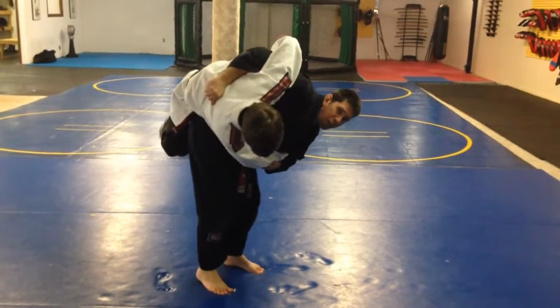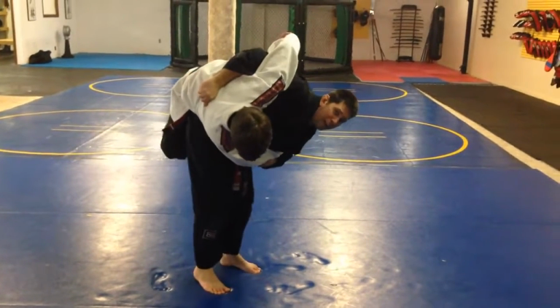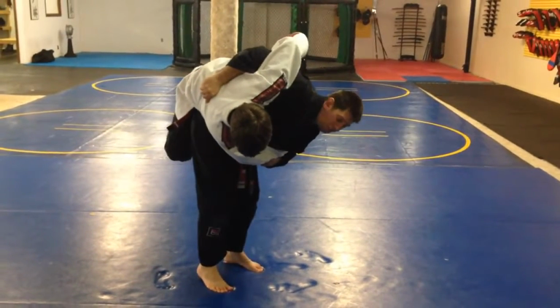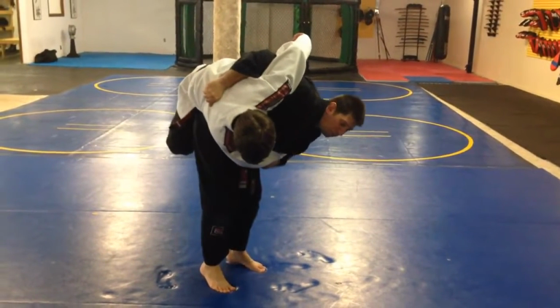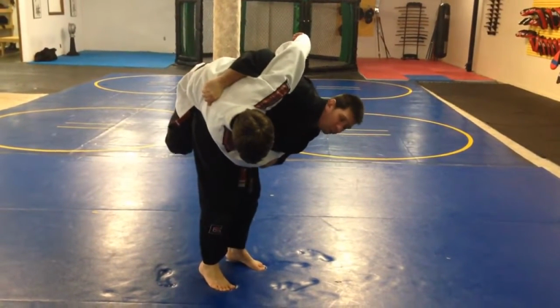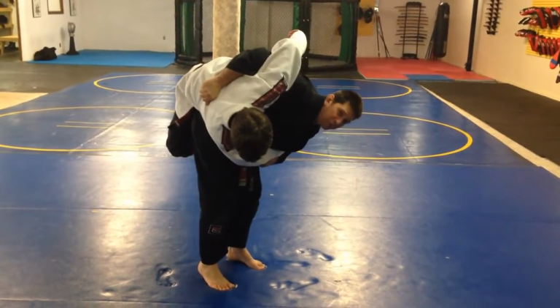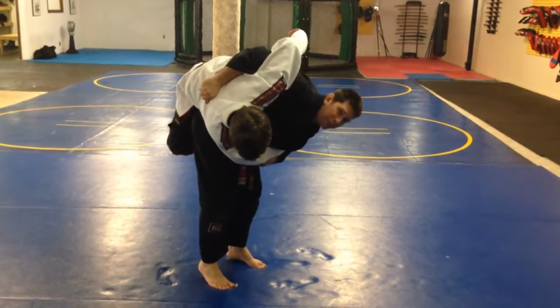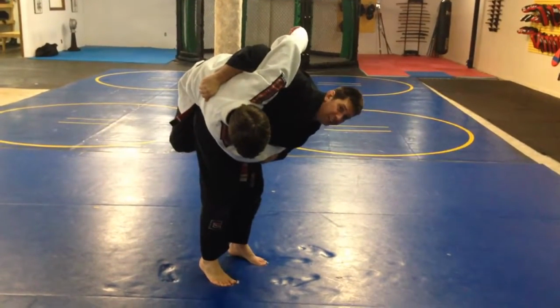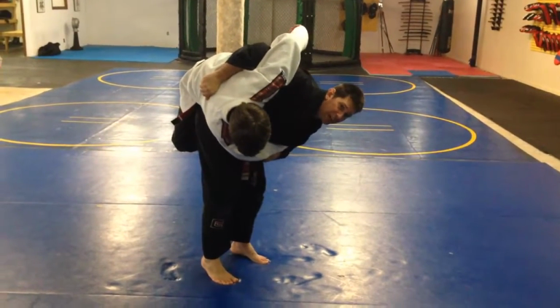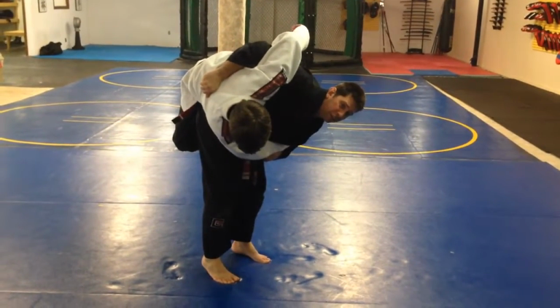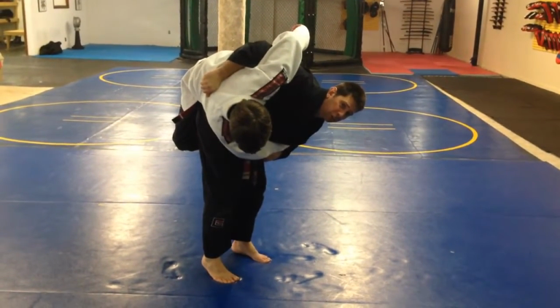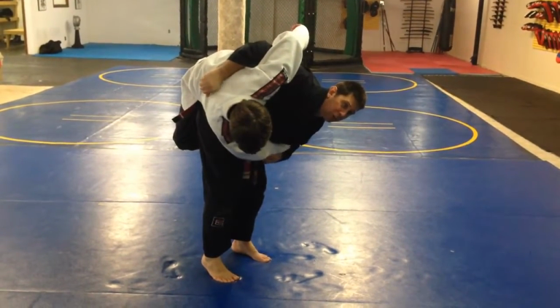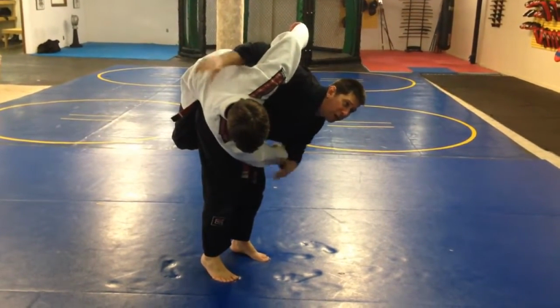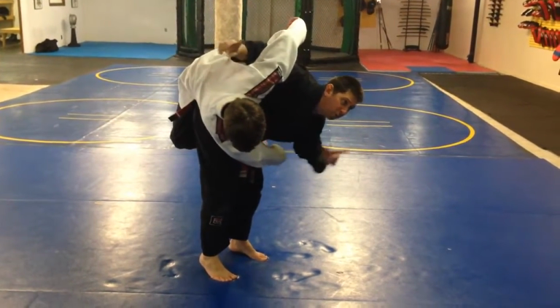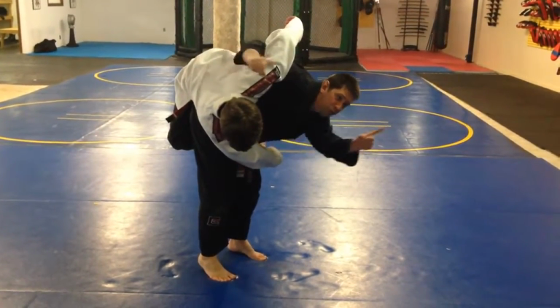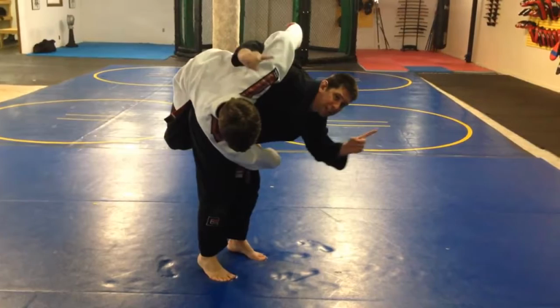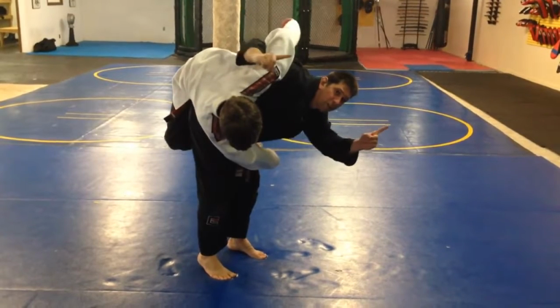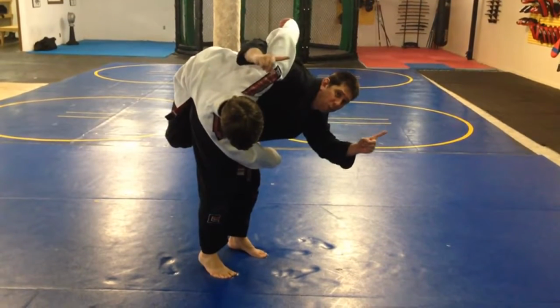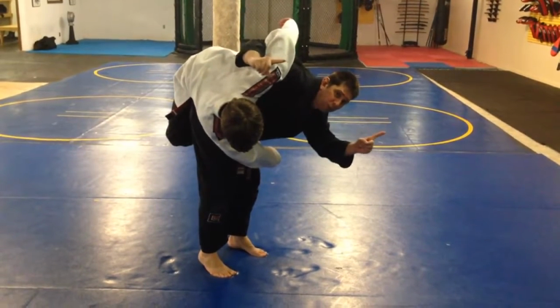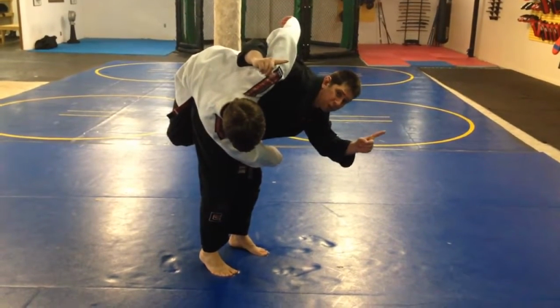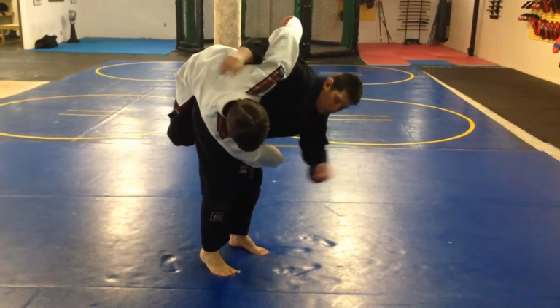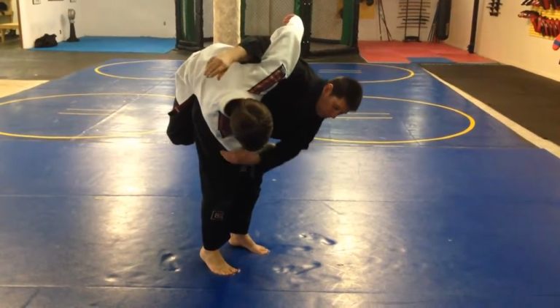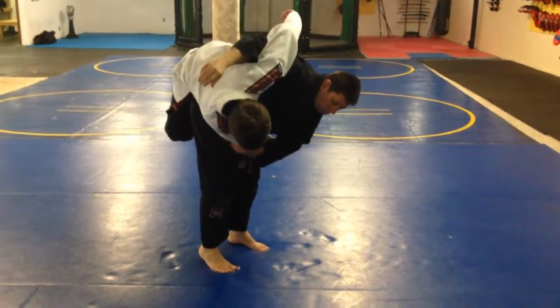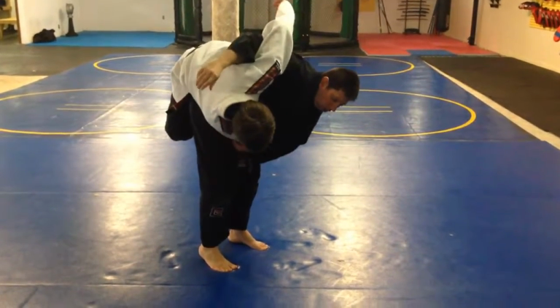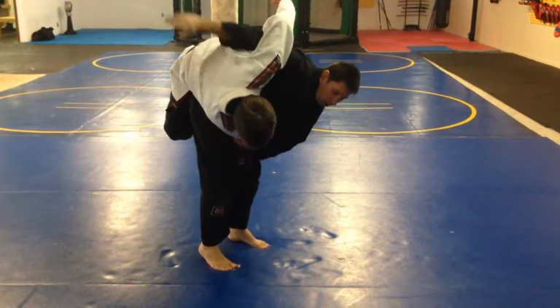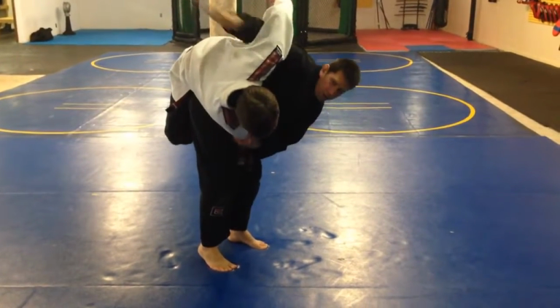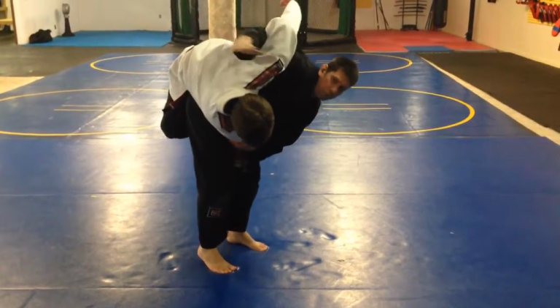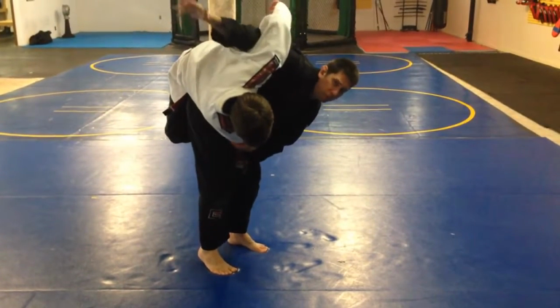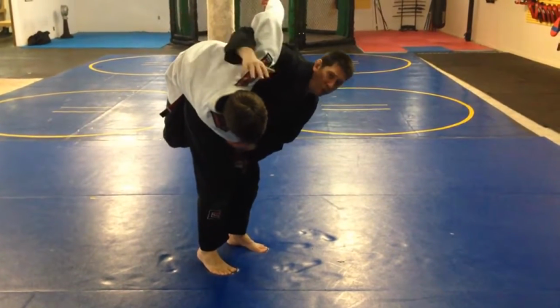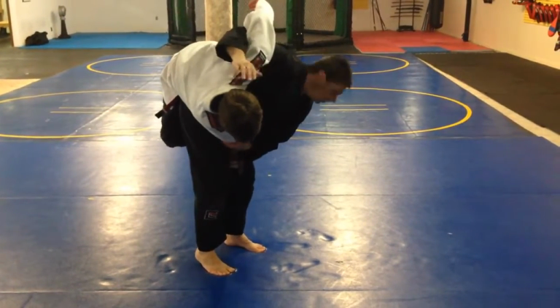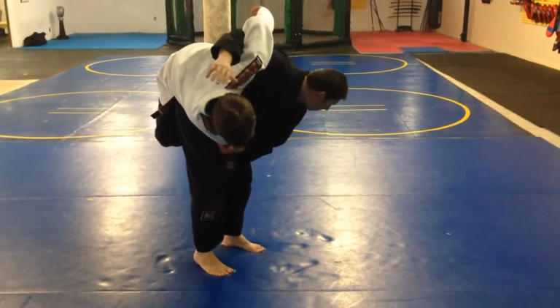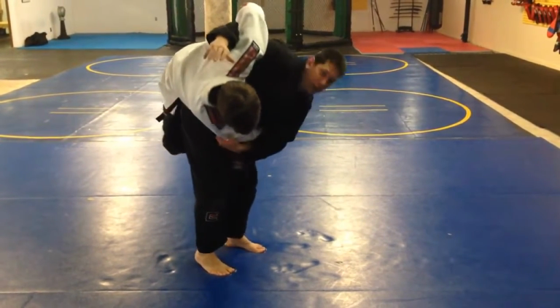Right now I'm up on the balls of my feet. My heels are not even touching the ground — I want to have most of my weight forward. I'm going to pull, throw, and I duck my head.